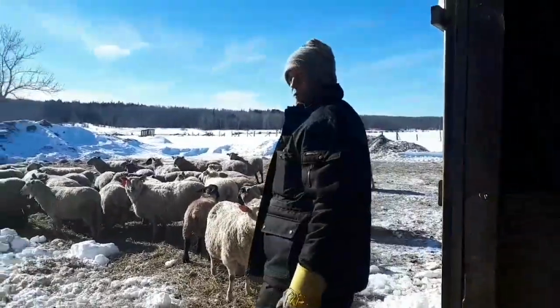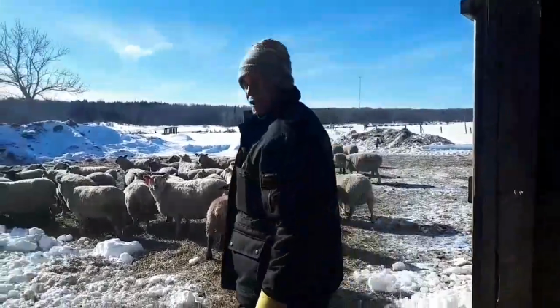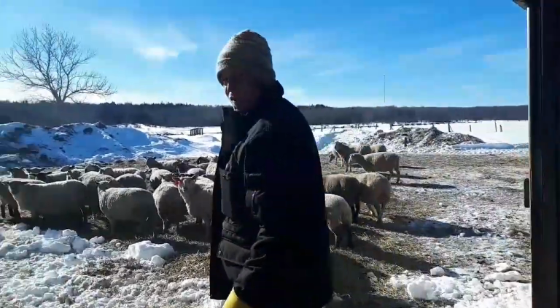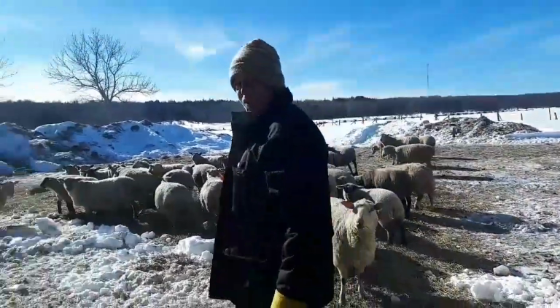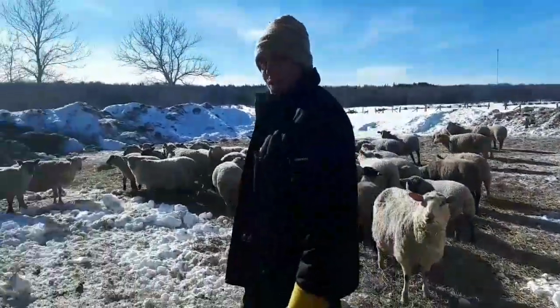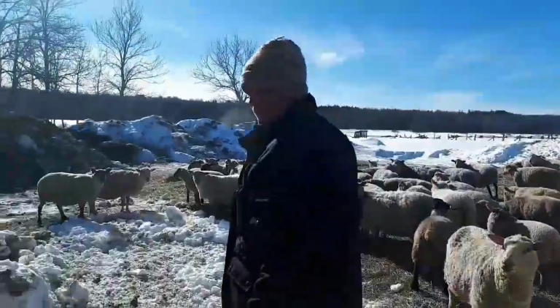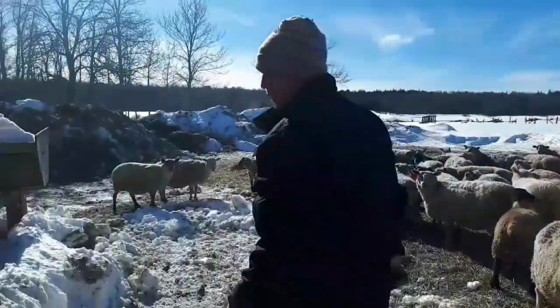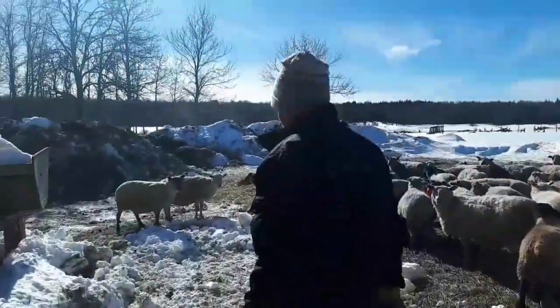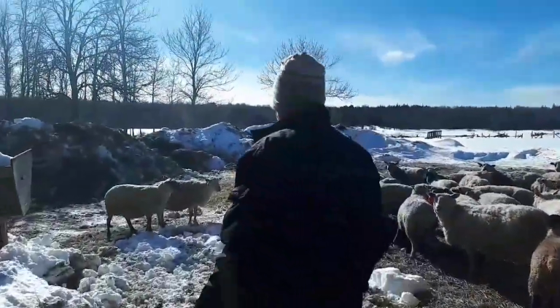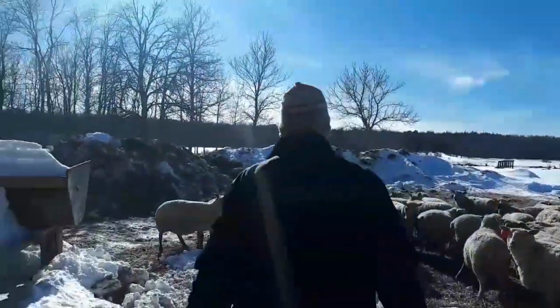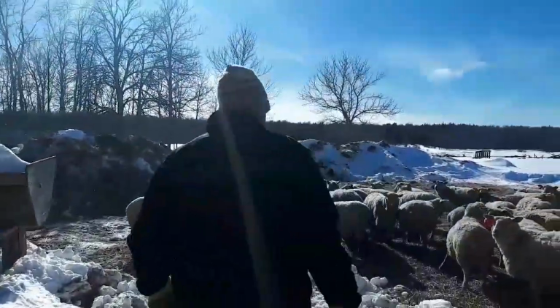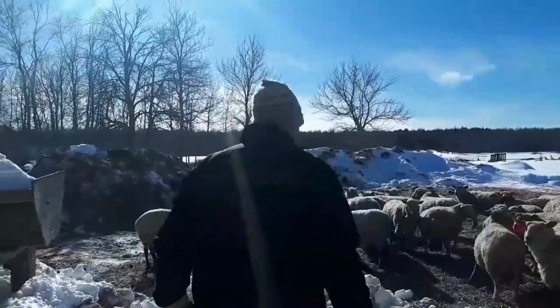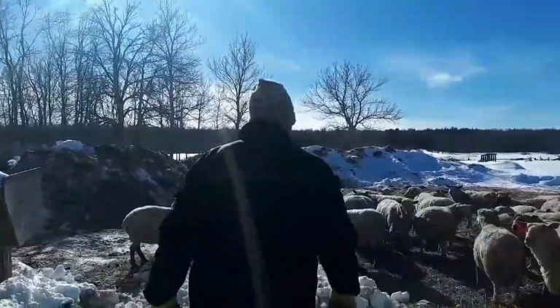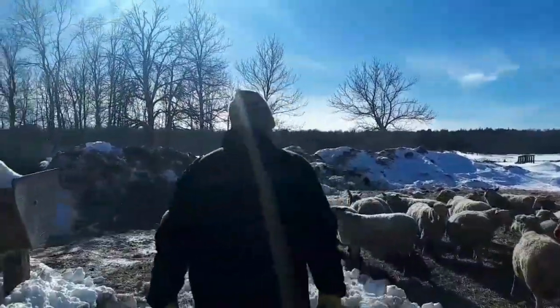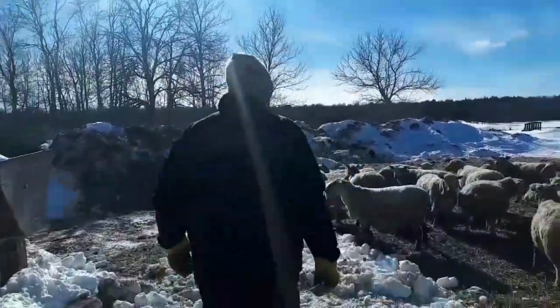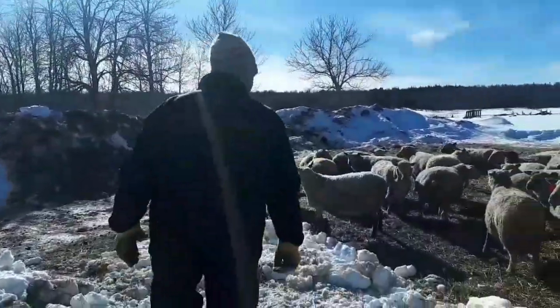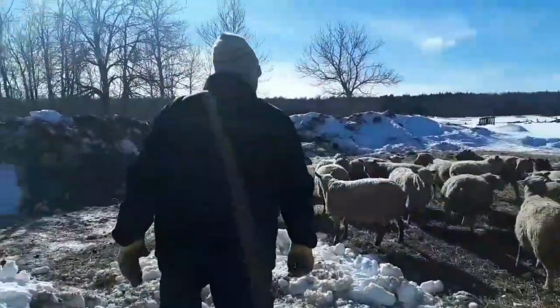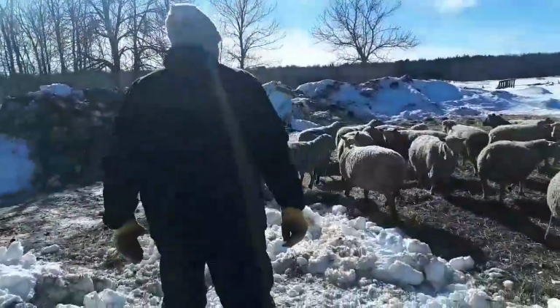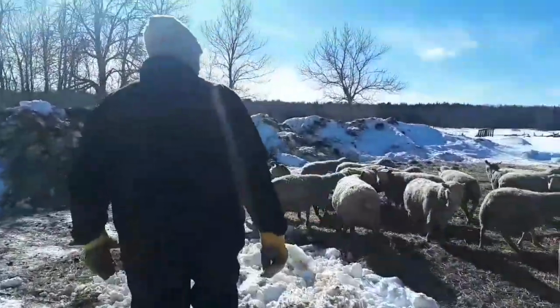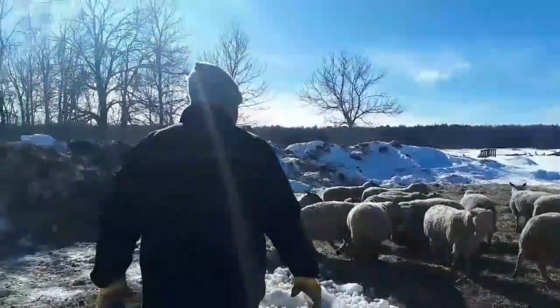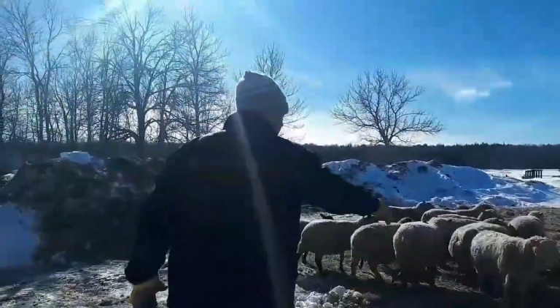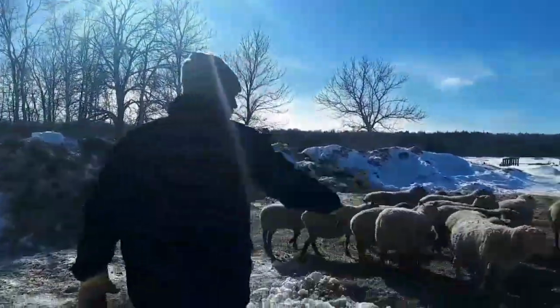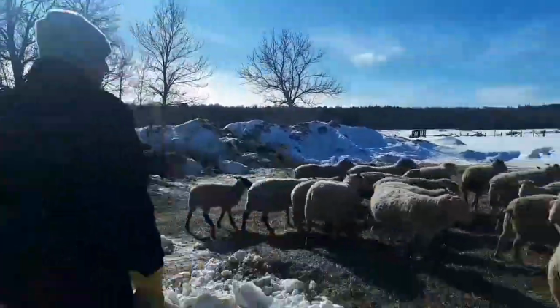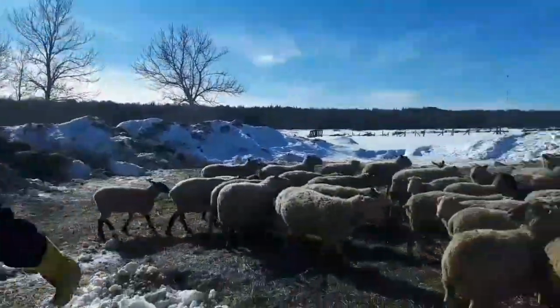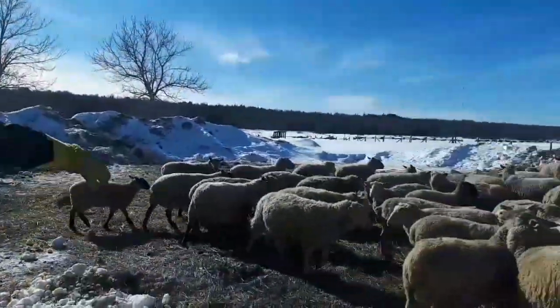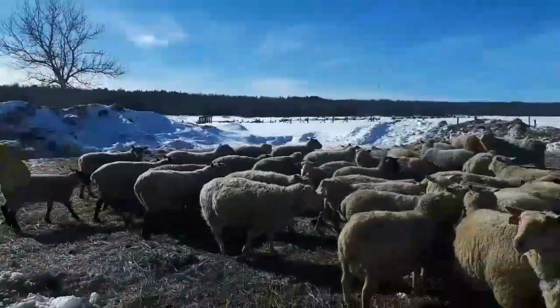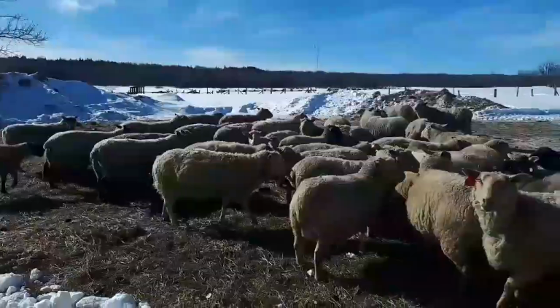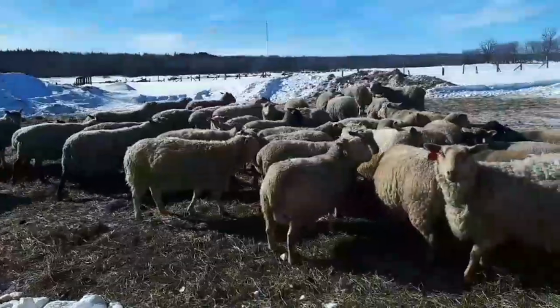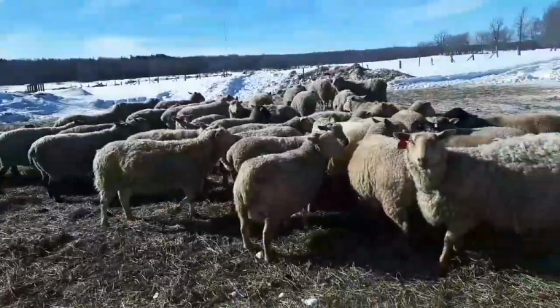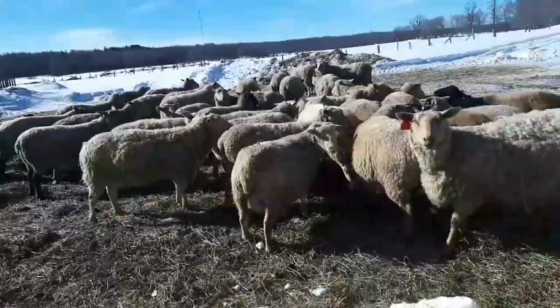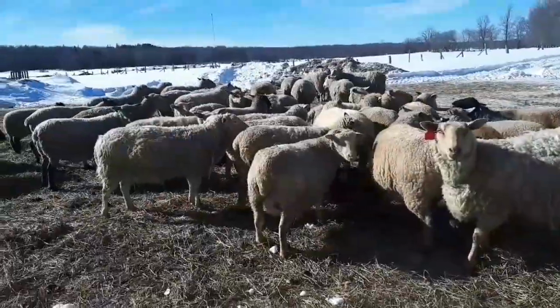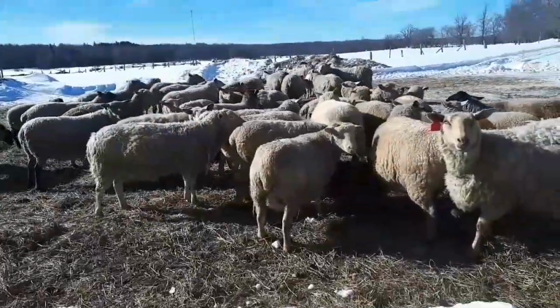Beautiful sunny day here today on the Manitoulin and I'm loving every minute of it. You got to take these days as they come. See the udders on some of these ewes — they're getting really close to lambing.